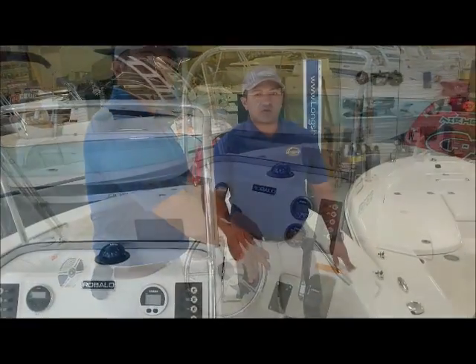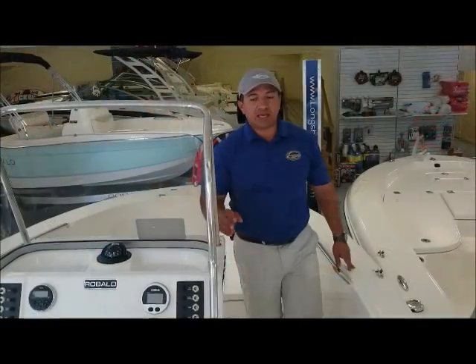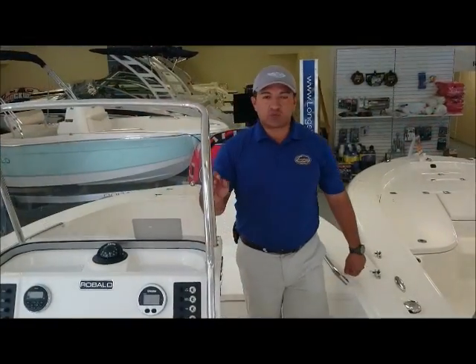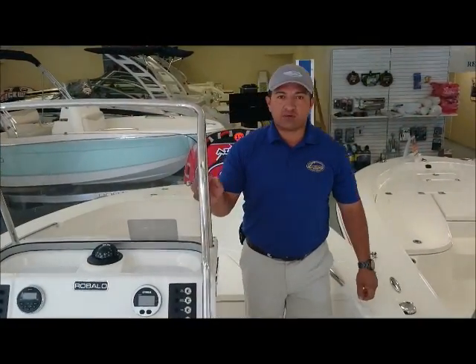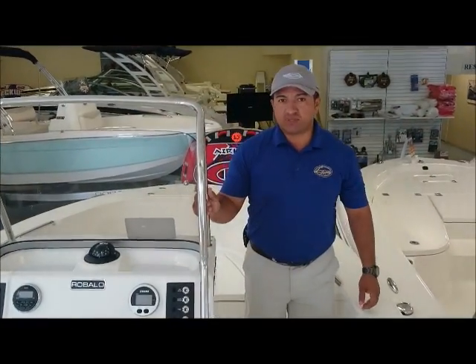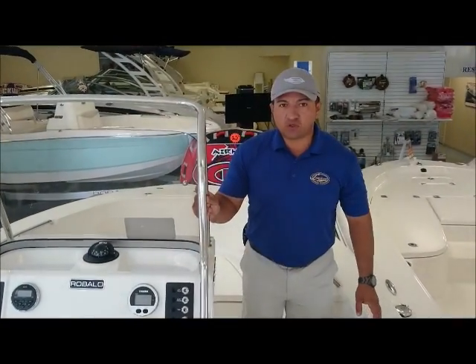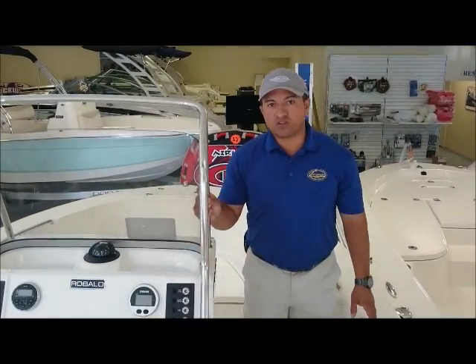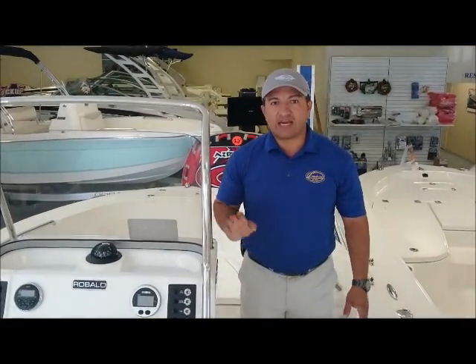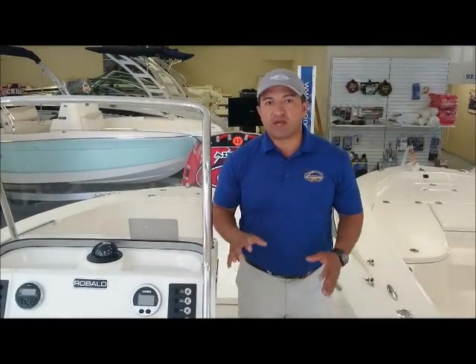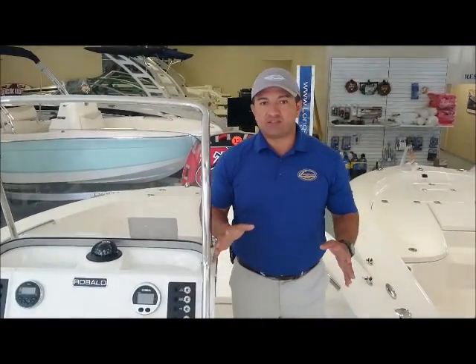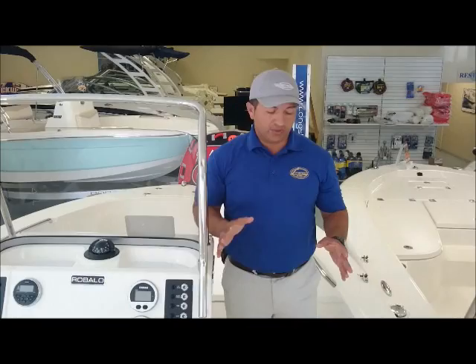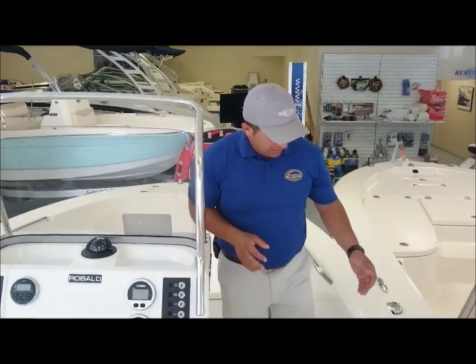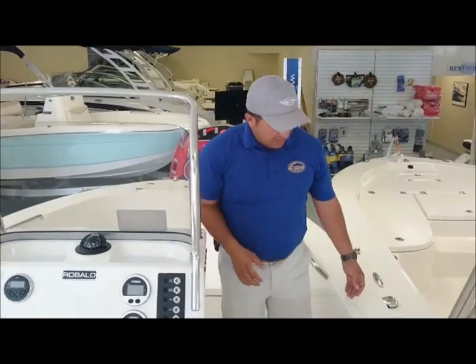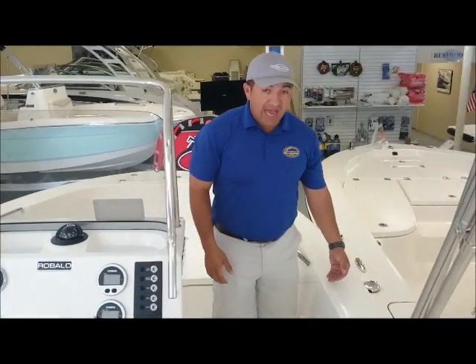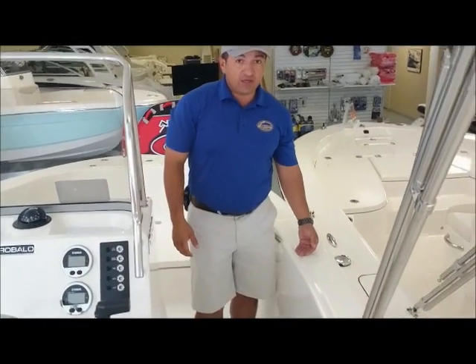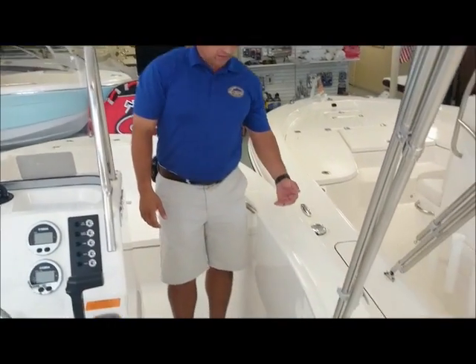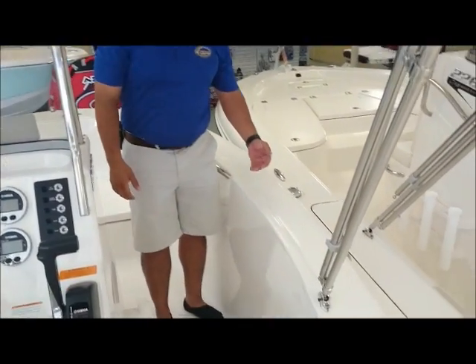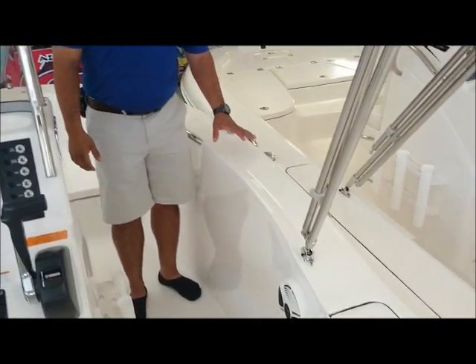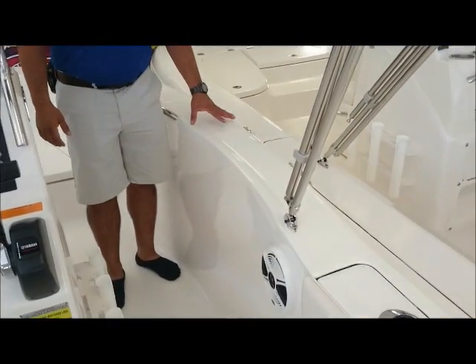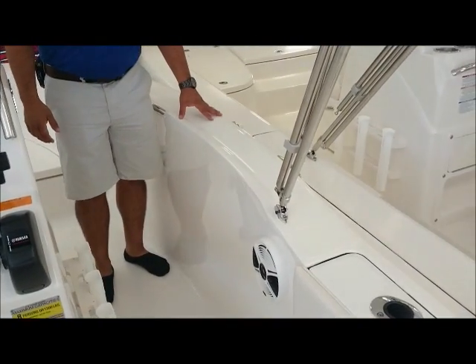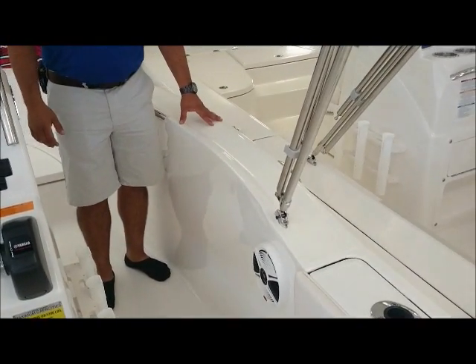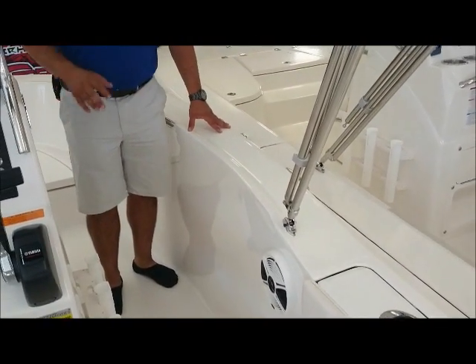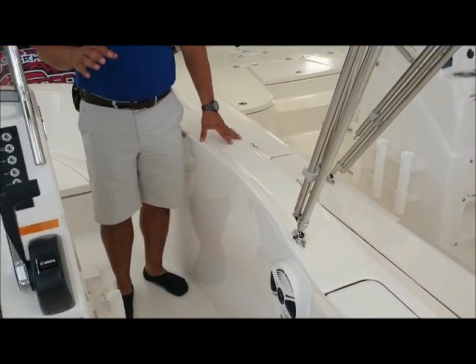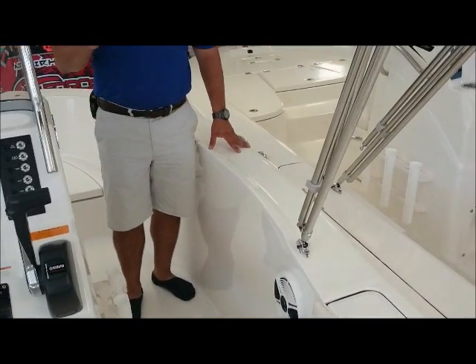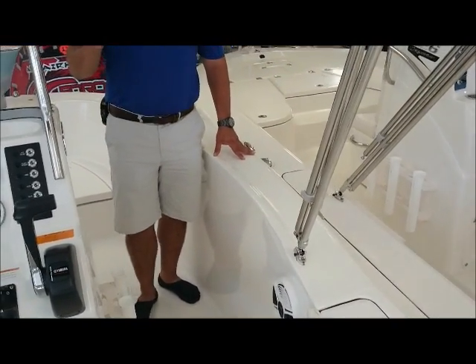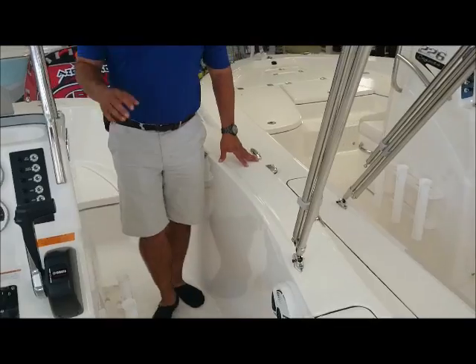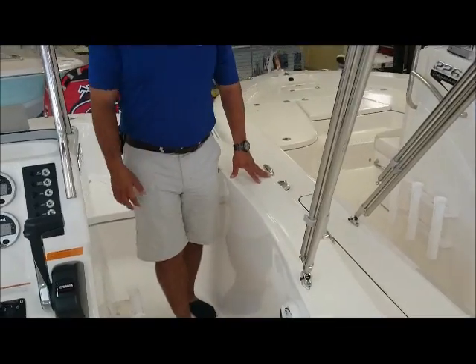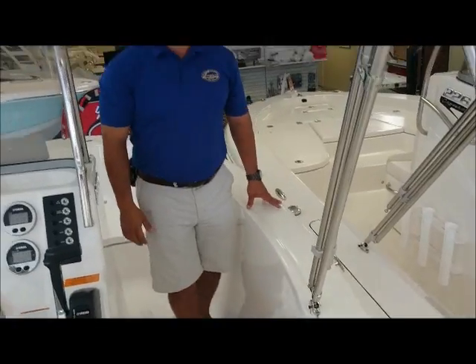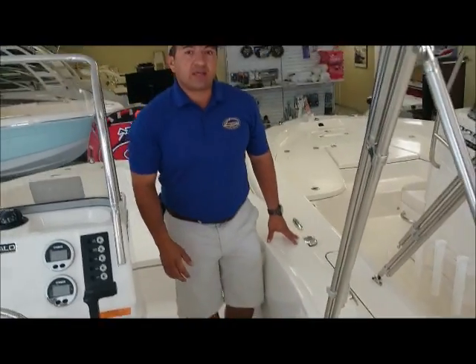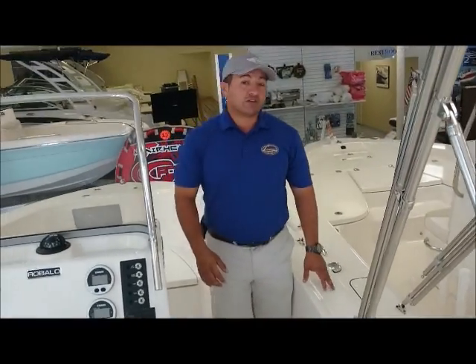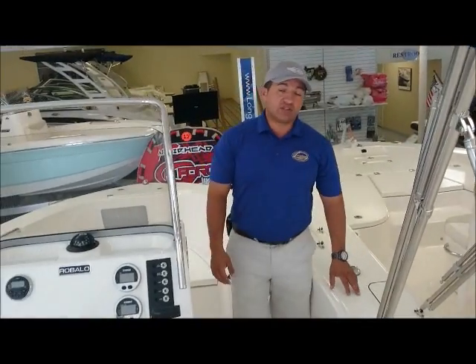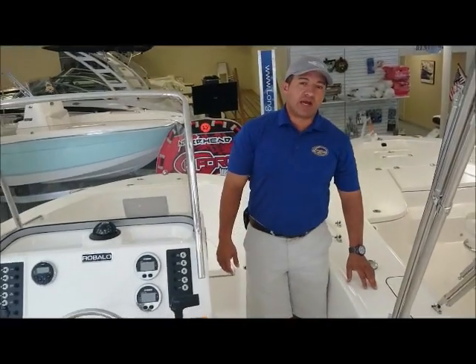The Rovalo 180 is probably one of the biggest hull designs for an 18-footer. The high gunnels provide a nice, secure, dry, and outstanding ride.